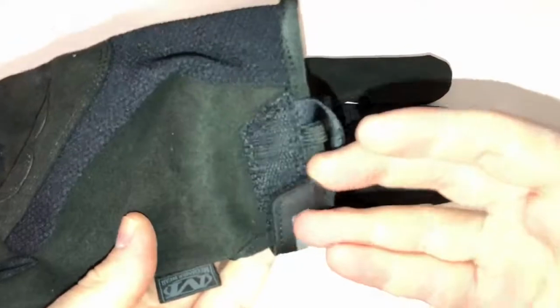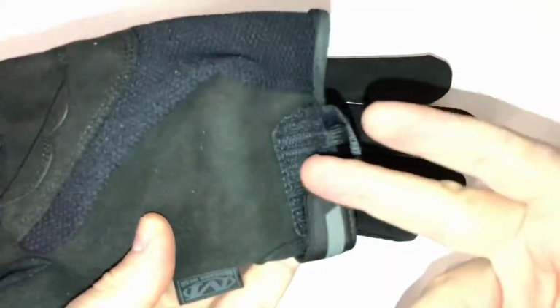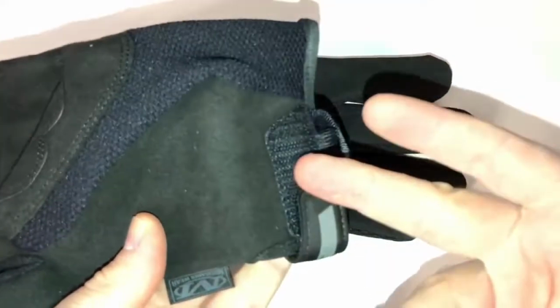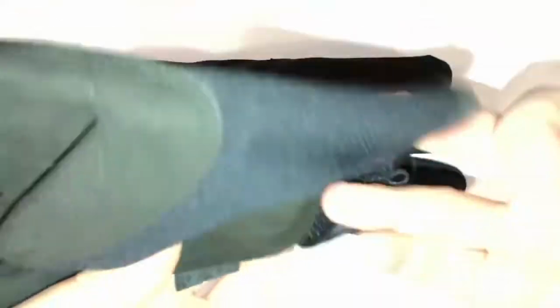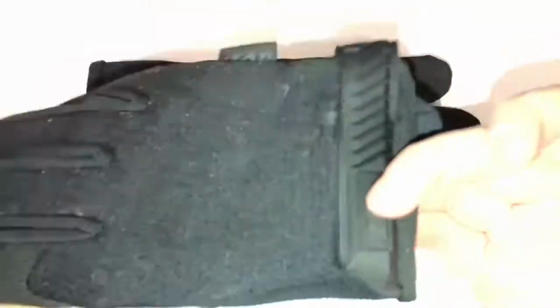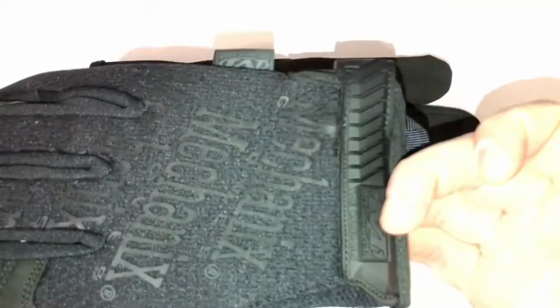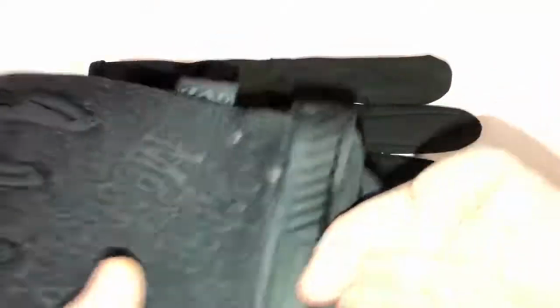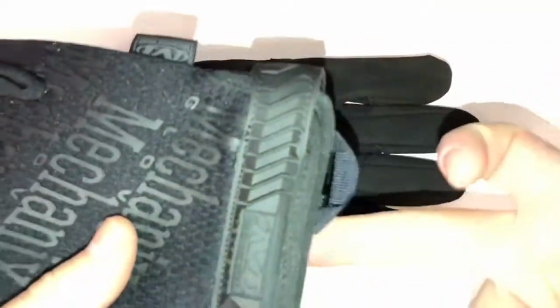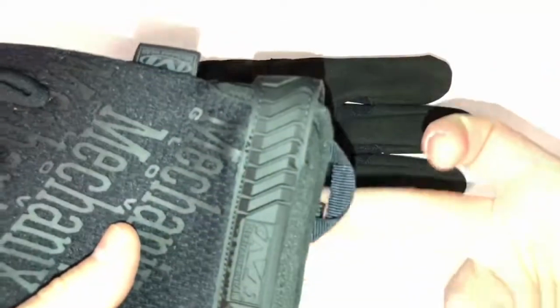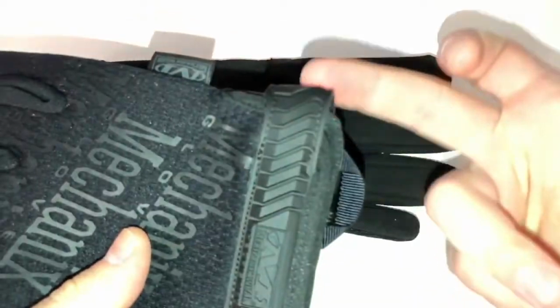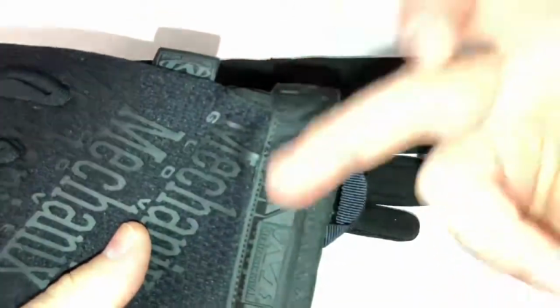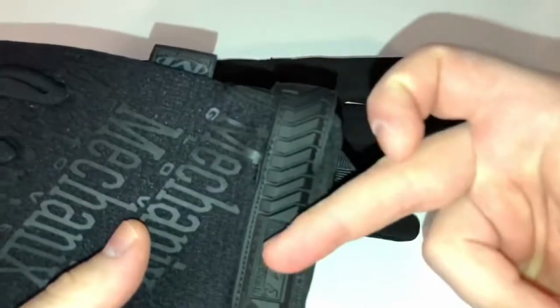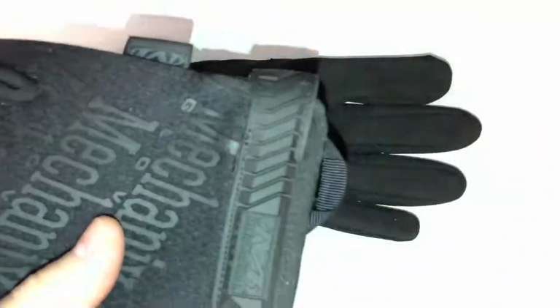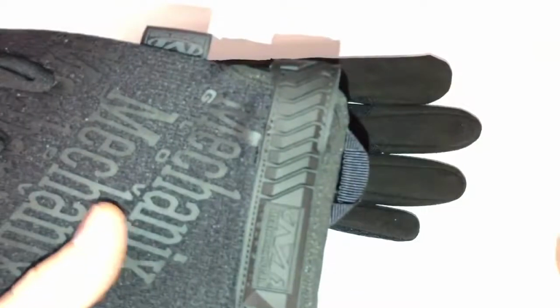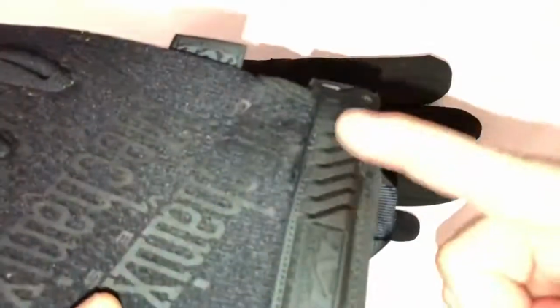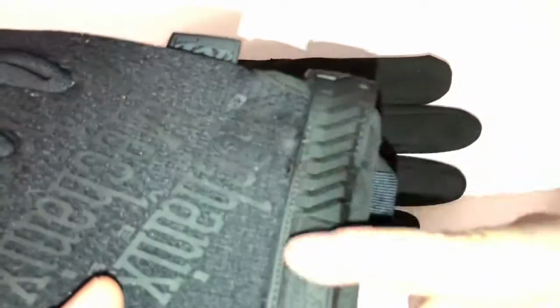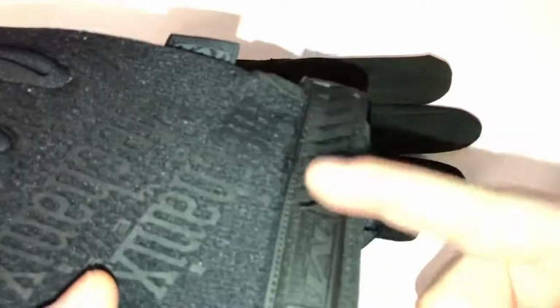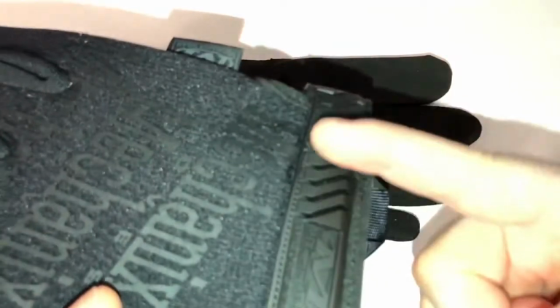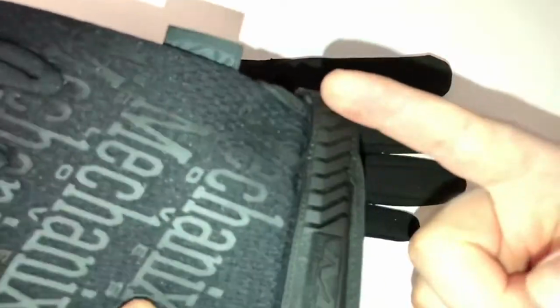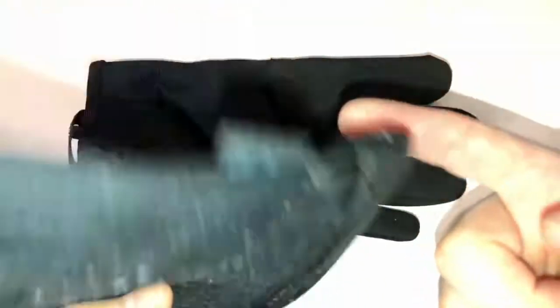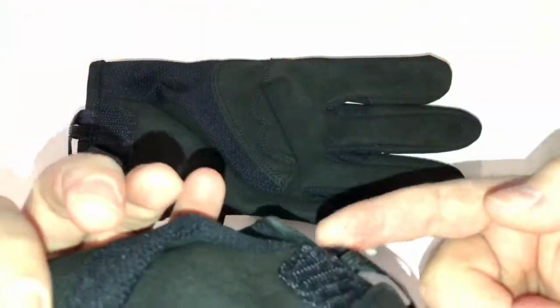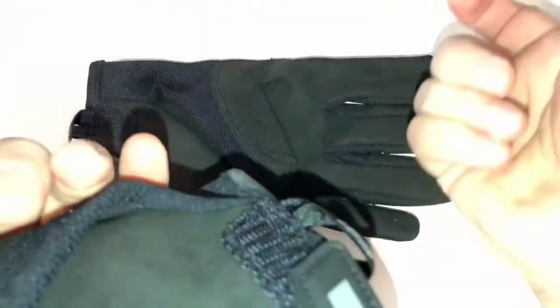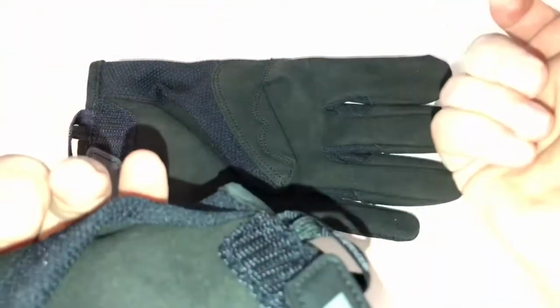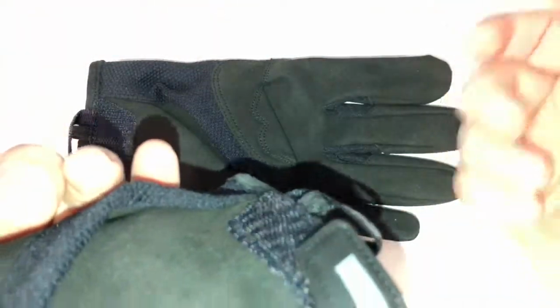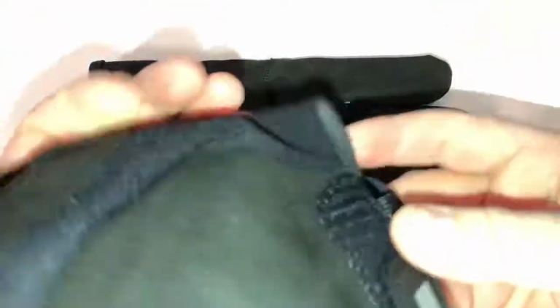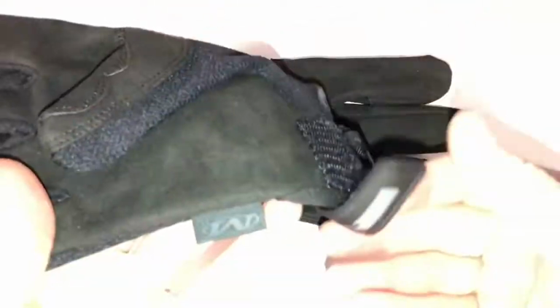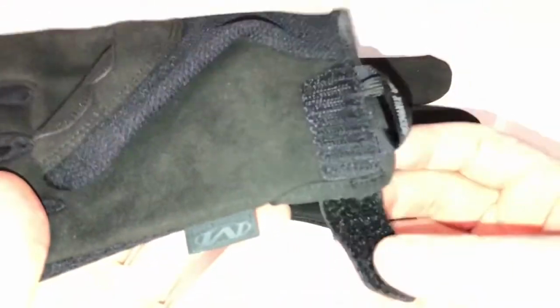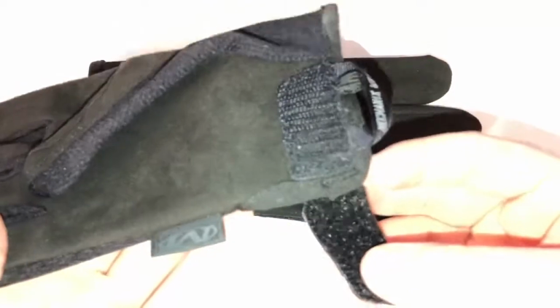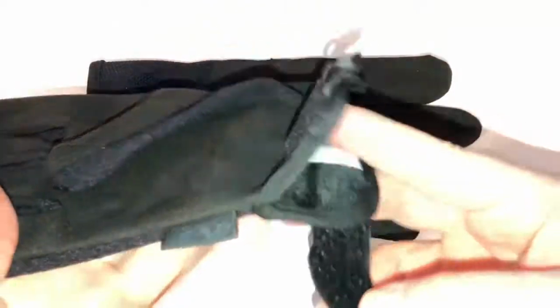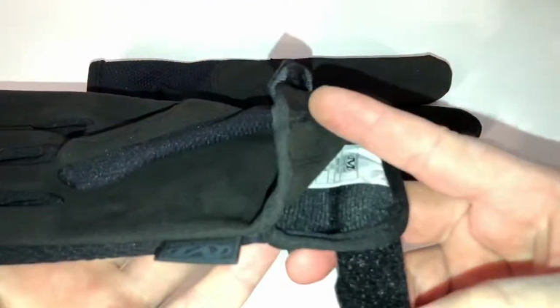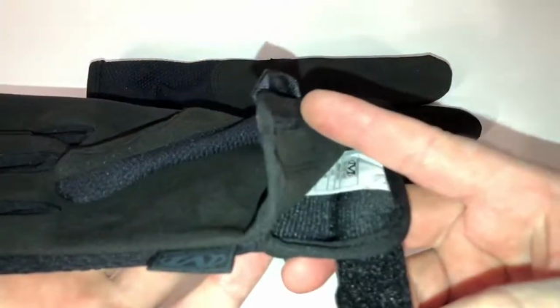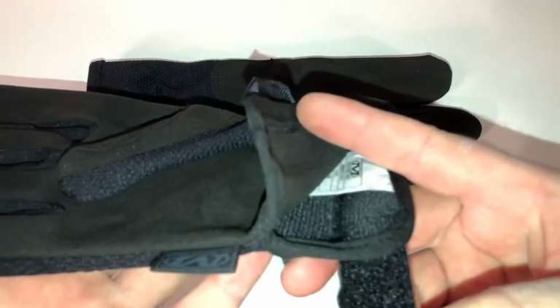The velcro closure is on the inside of the glove as opposed to the outside. They used to come around and go onto the outside, but now this rubberized section goes onto the inside where the inside of your wrist is. They open up on the side so you can slip your hands in pretty easily.